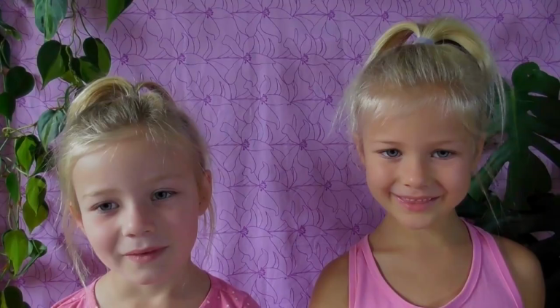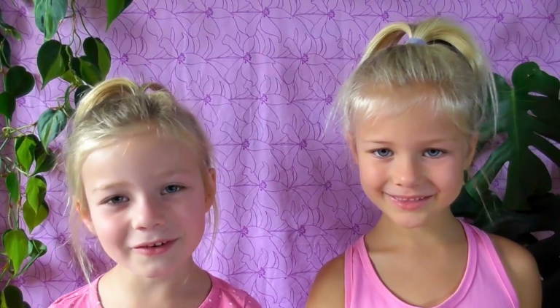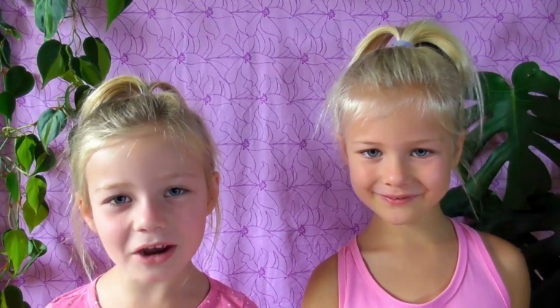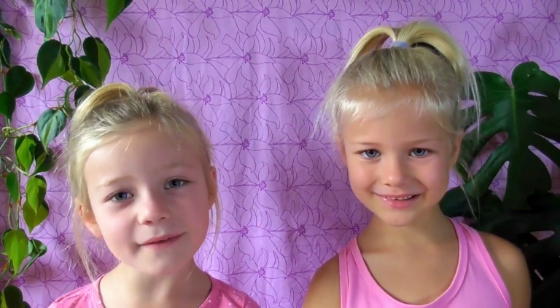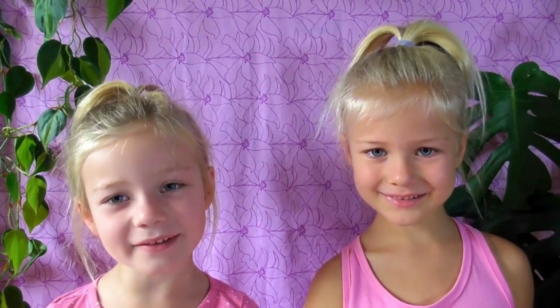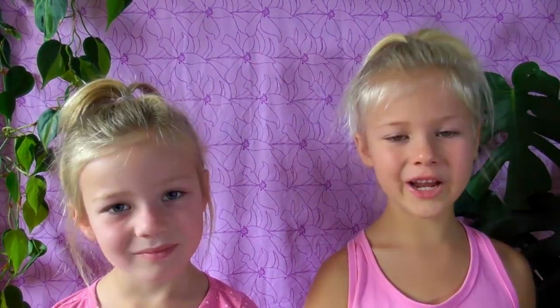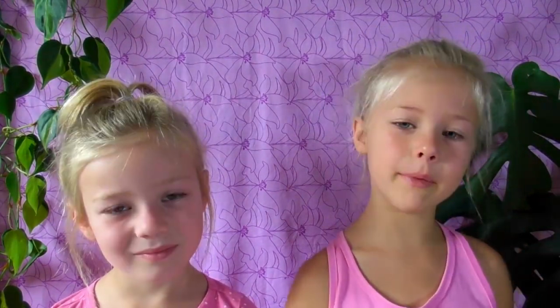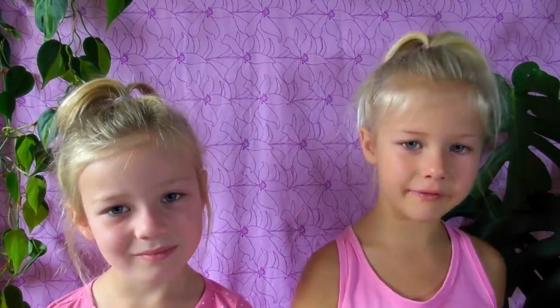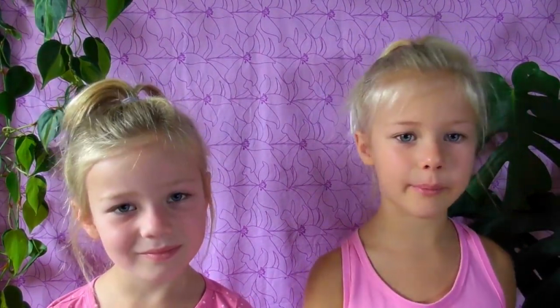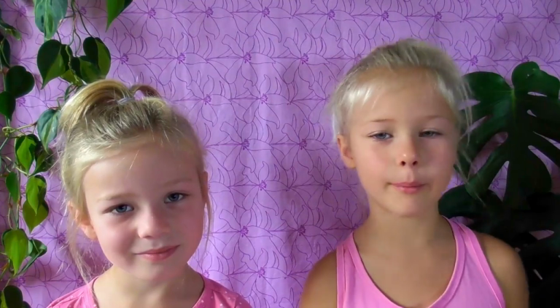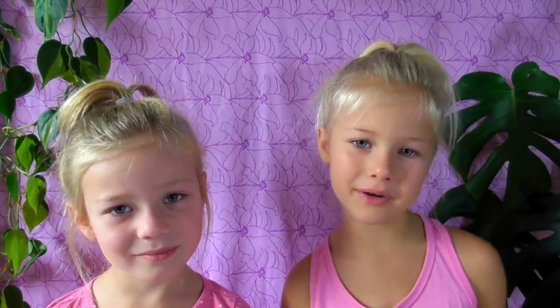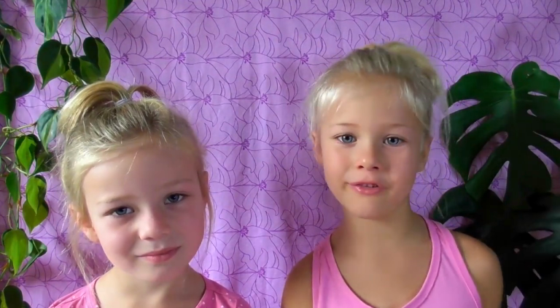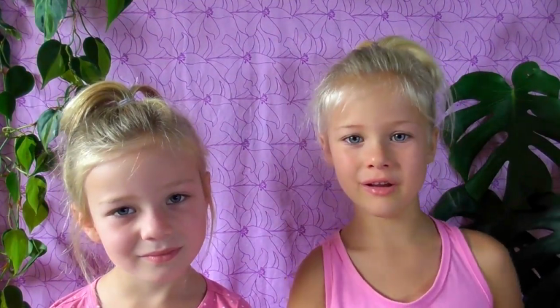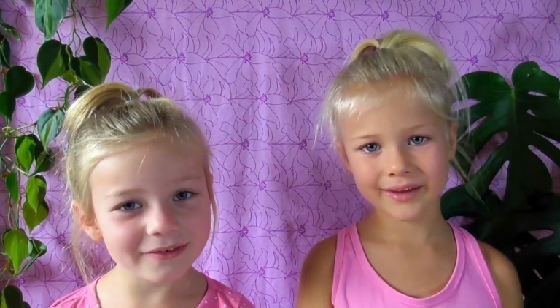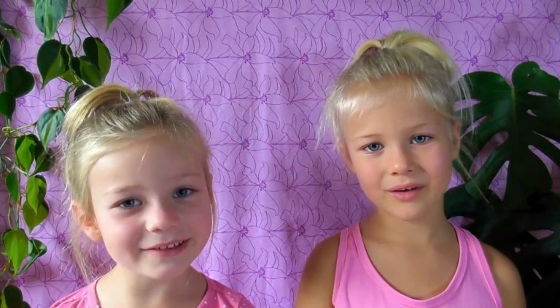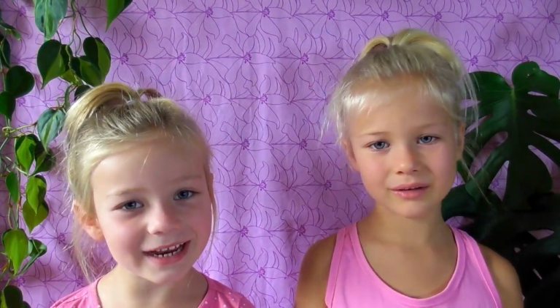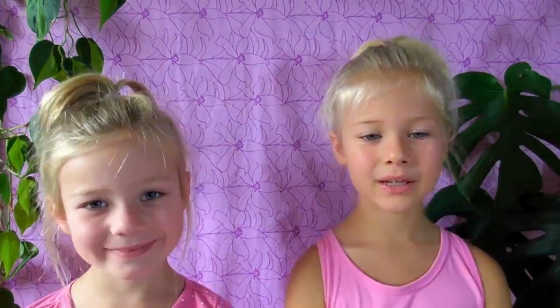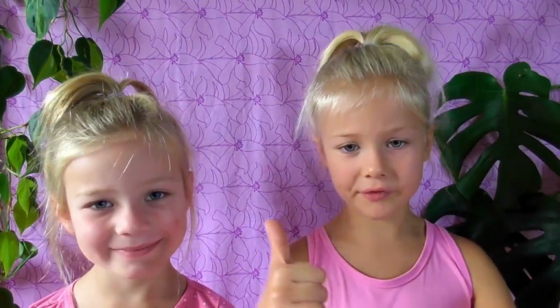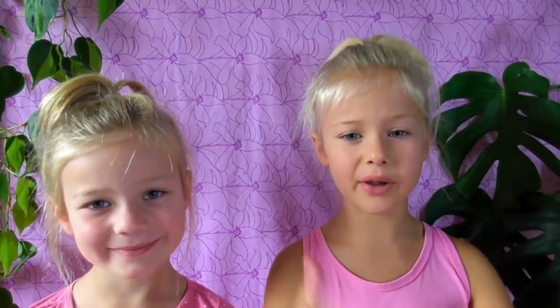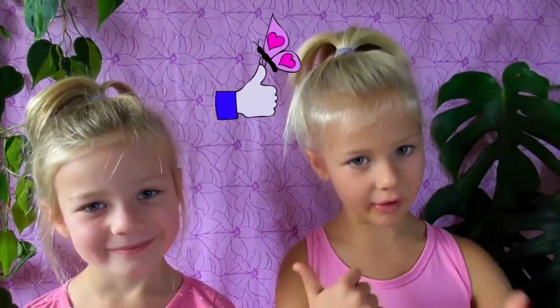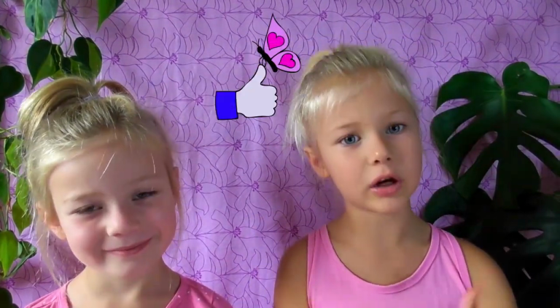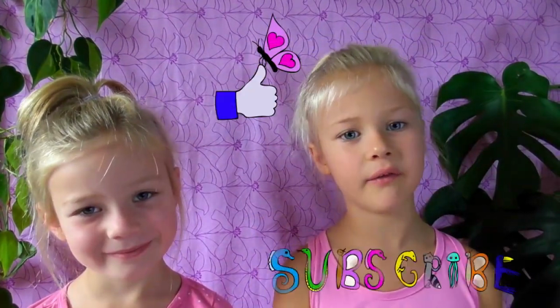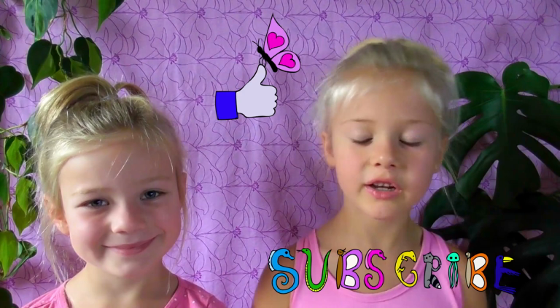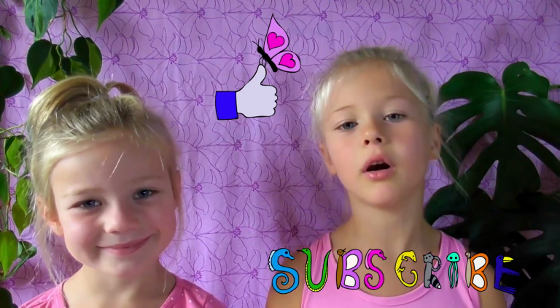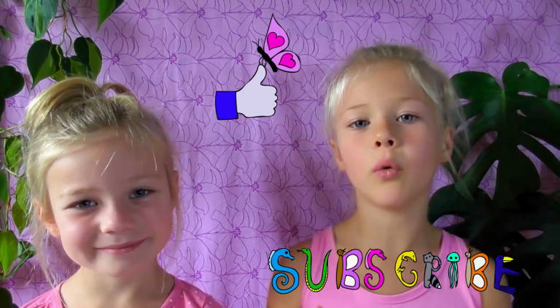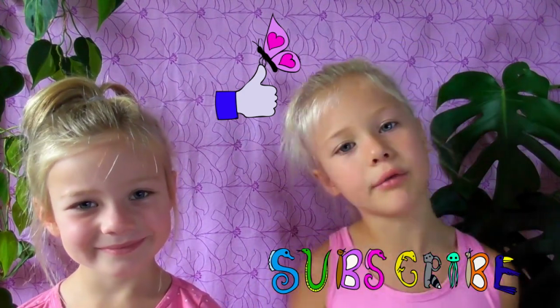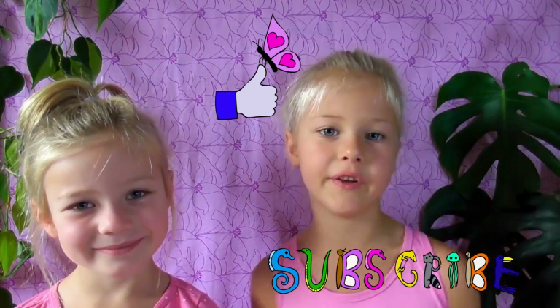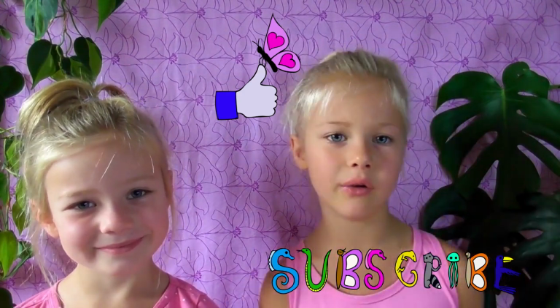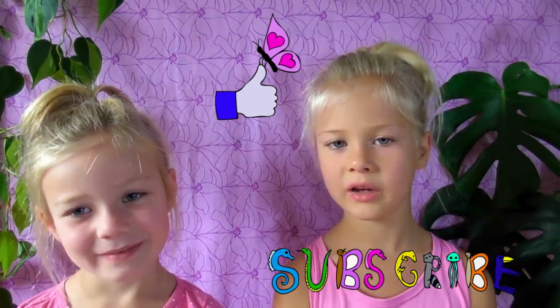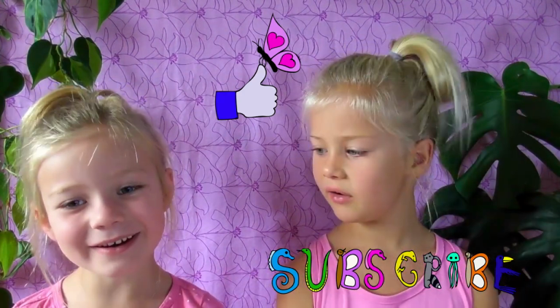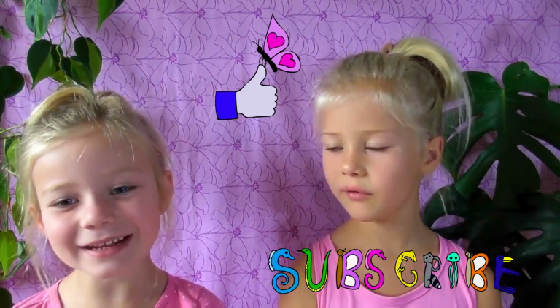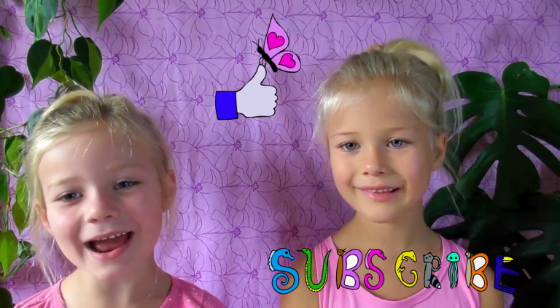So there you have it, friends — ten amazing facts about flamingos. Thanks for watching. Give us a thumbs up, subscribe, and check out our other wildlife videos. Until next time.